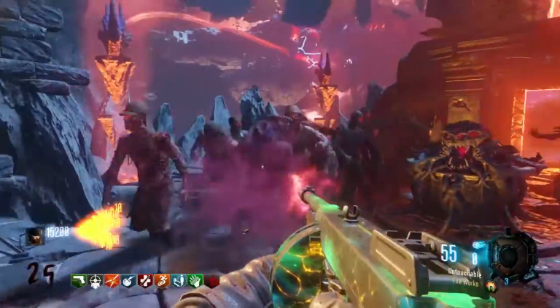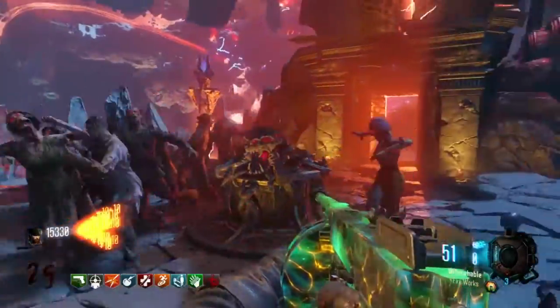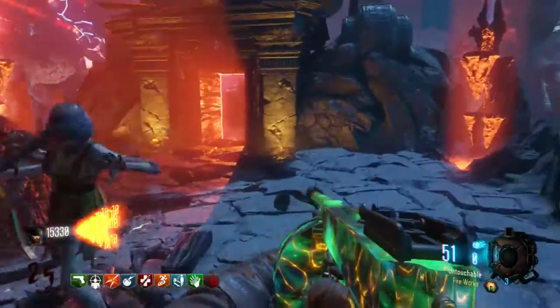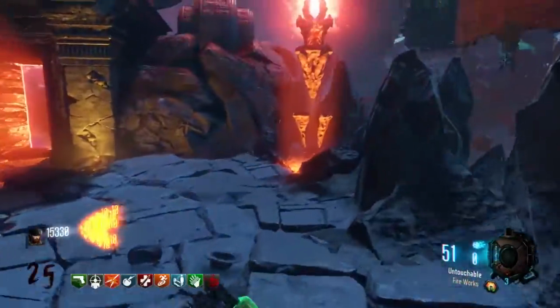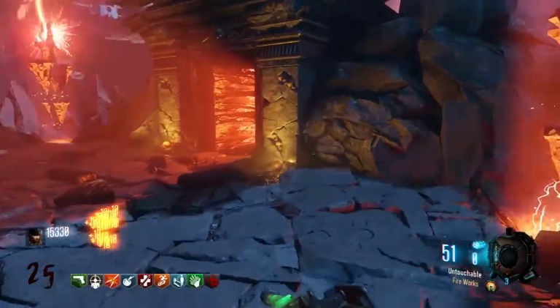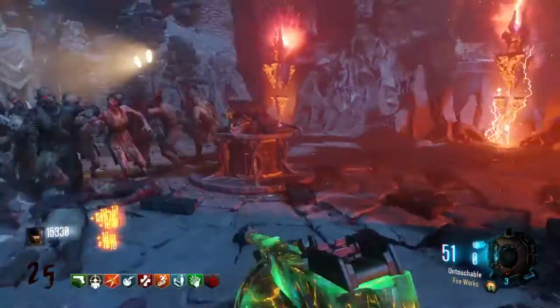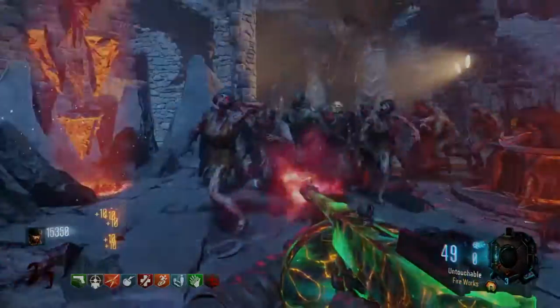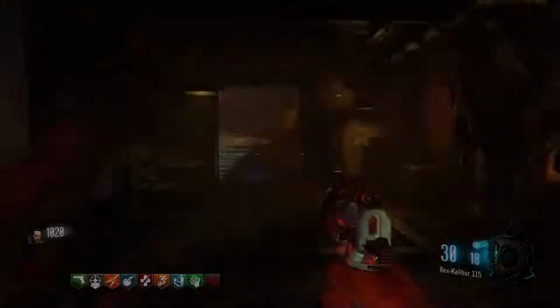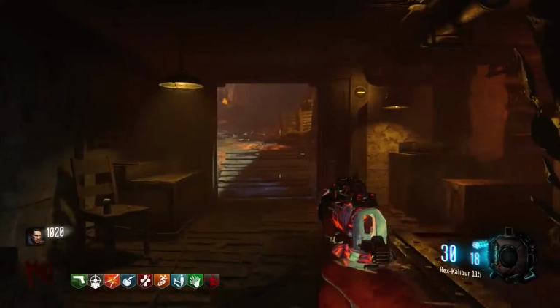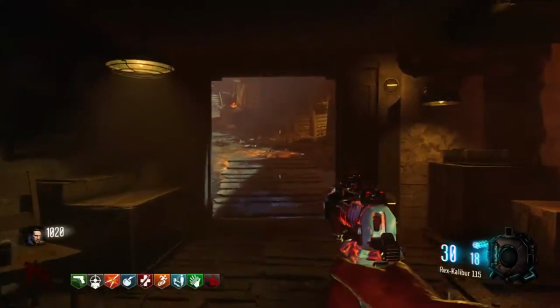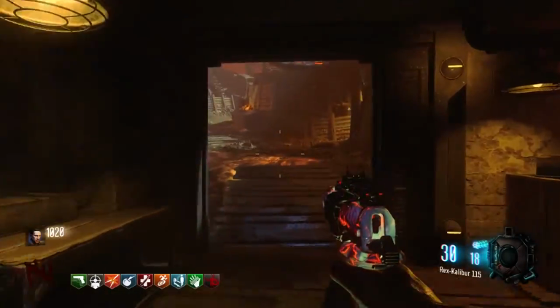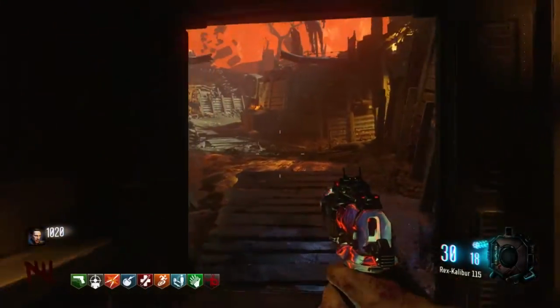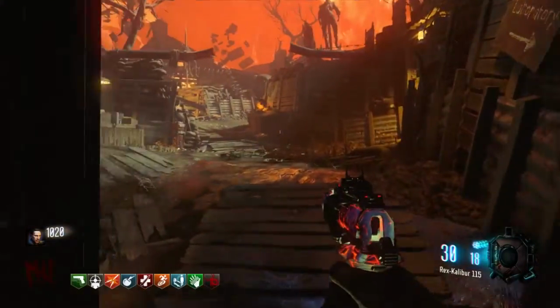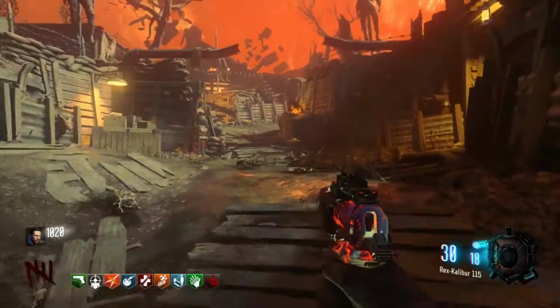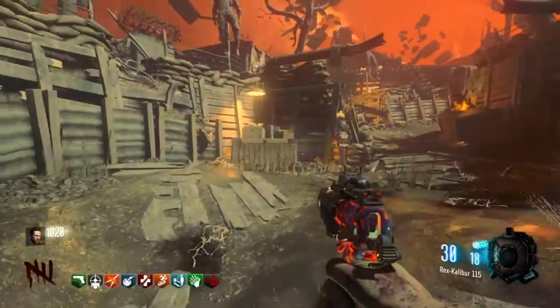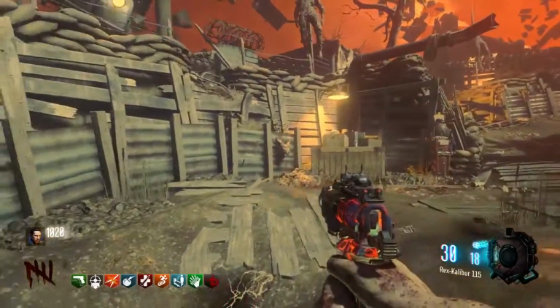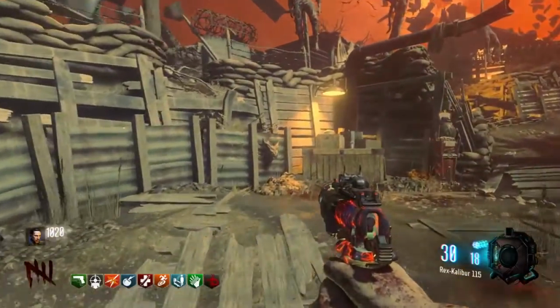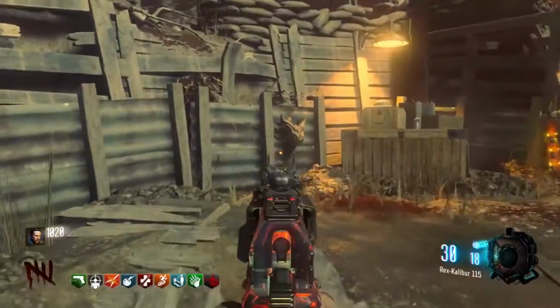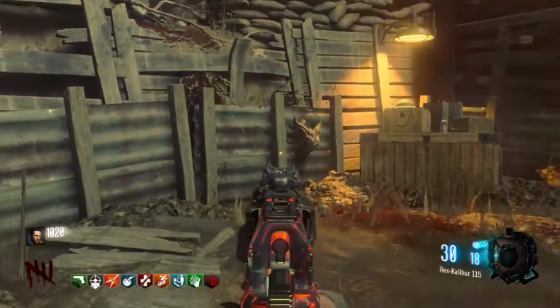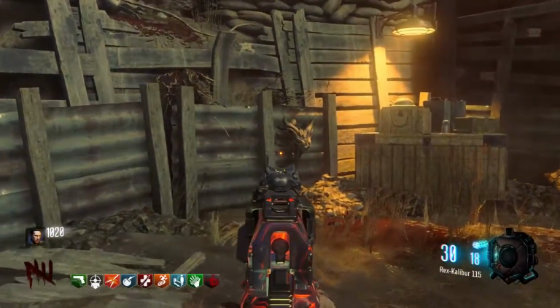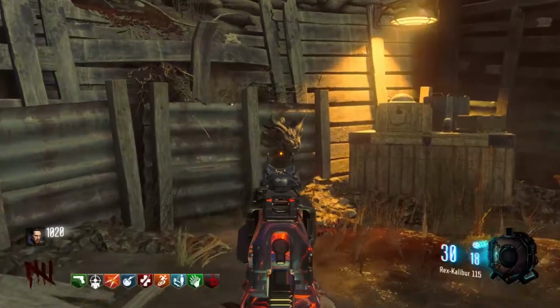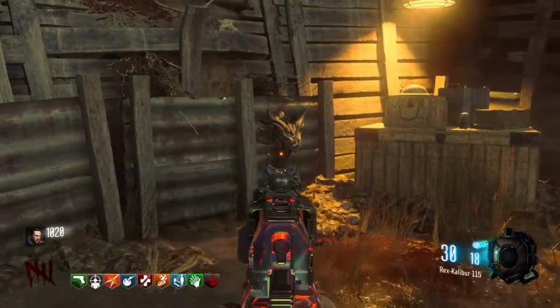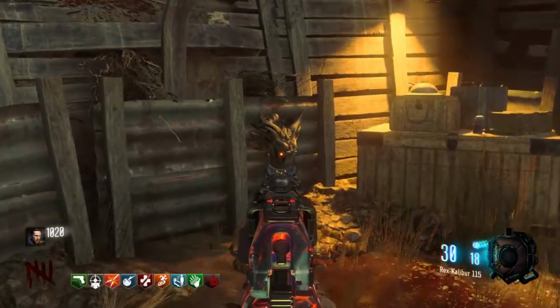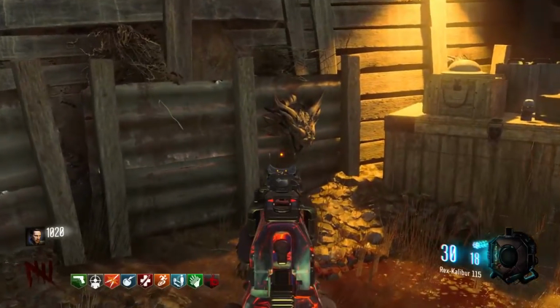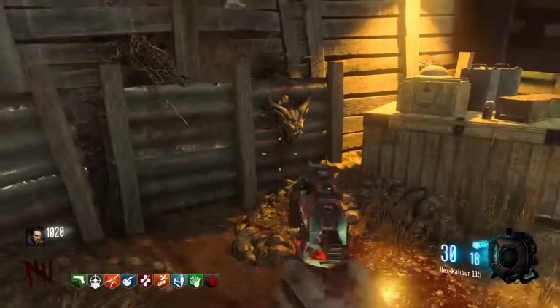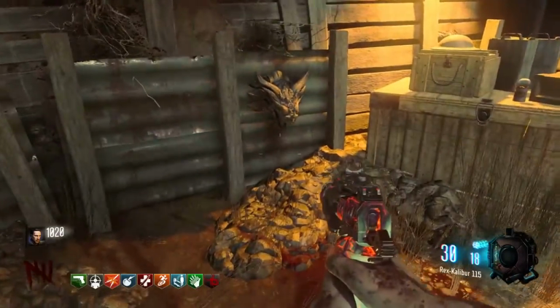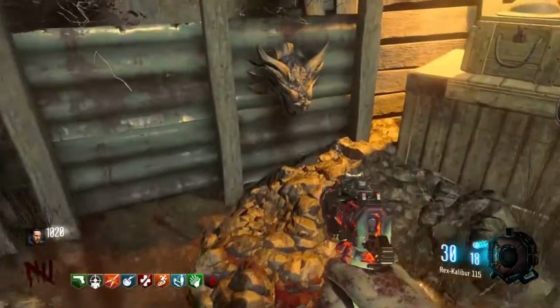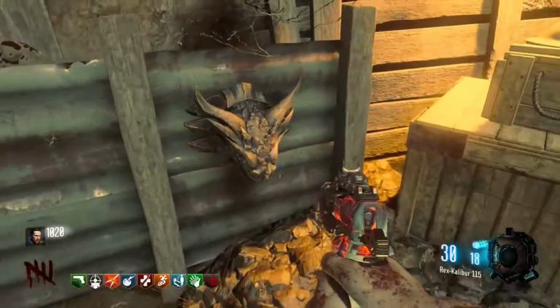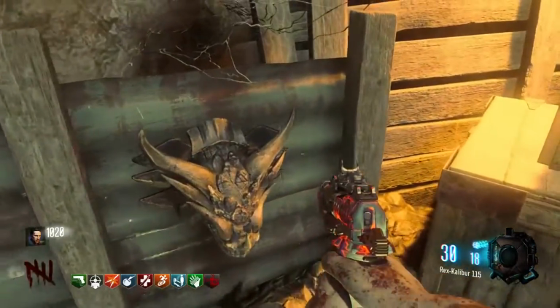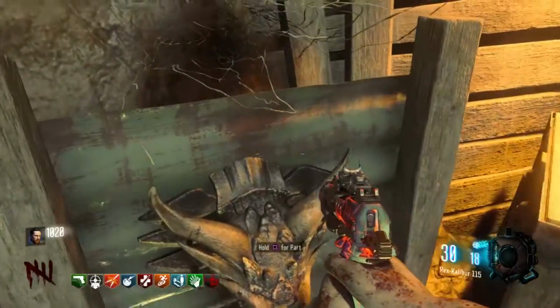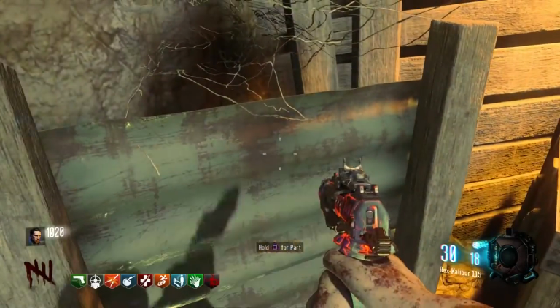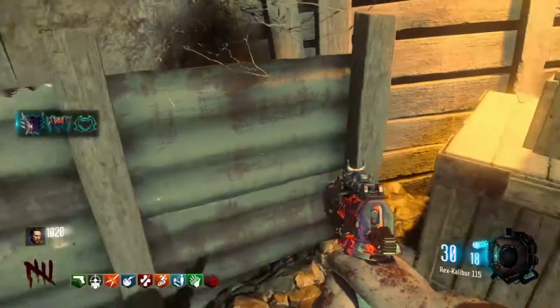The first part is found in the Origins area right after you jump from the first room. You head up the pathway and on the left, on the wall there, you see the head.